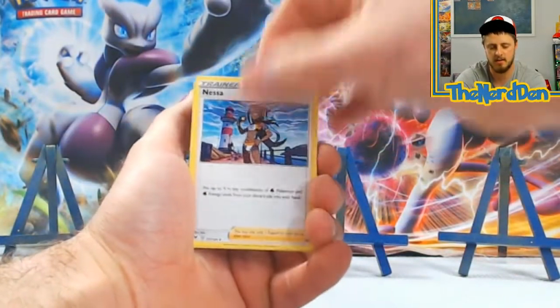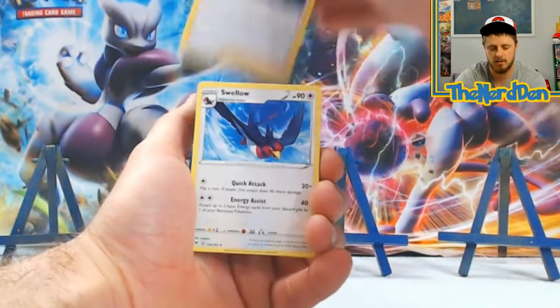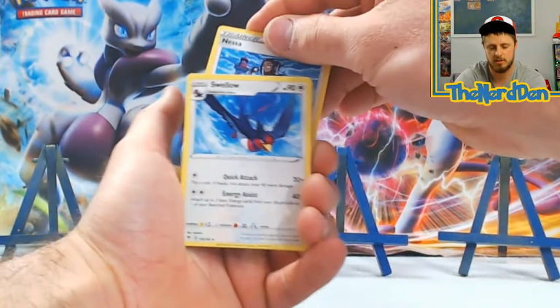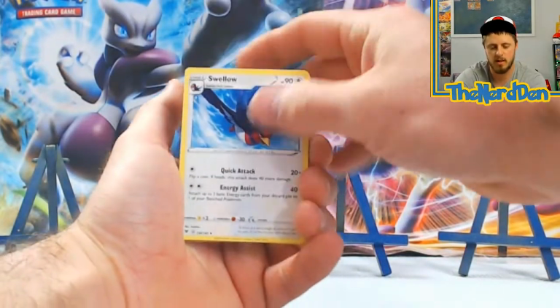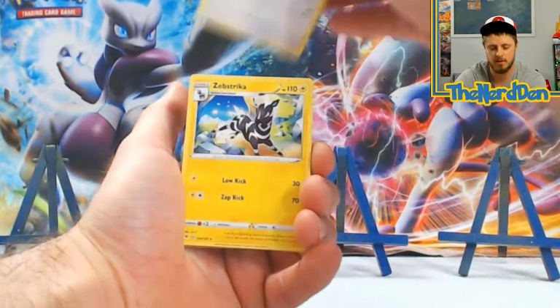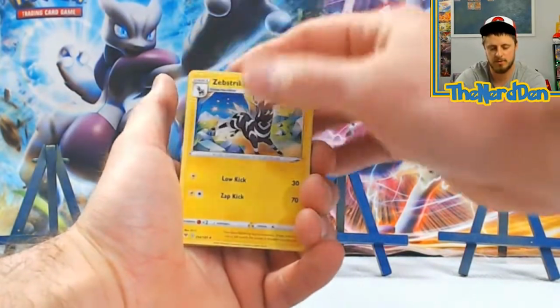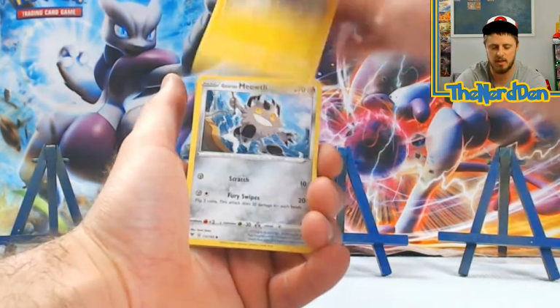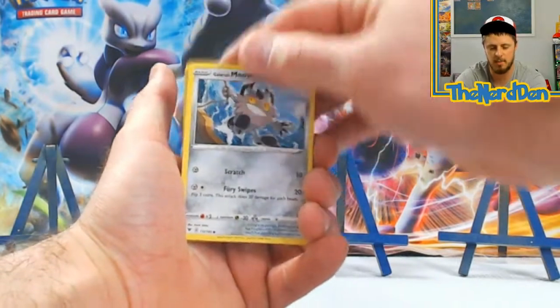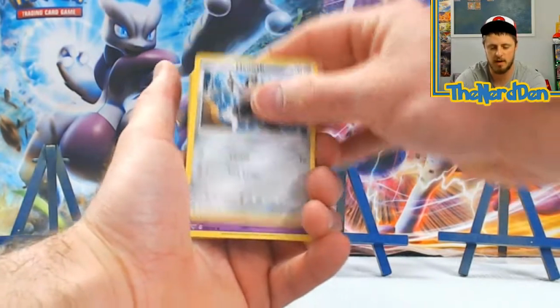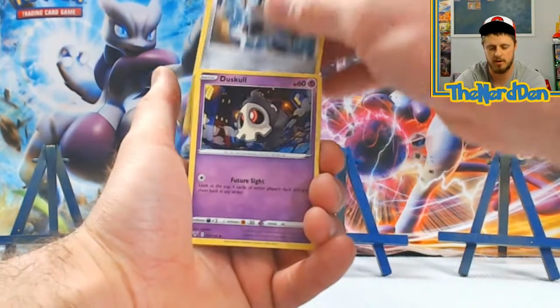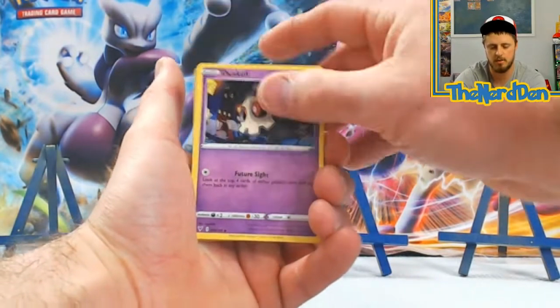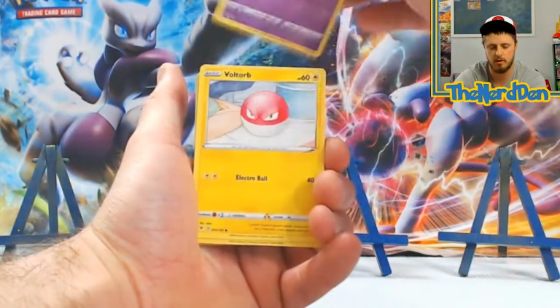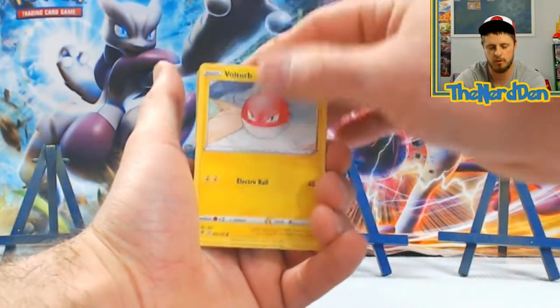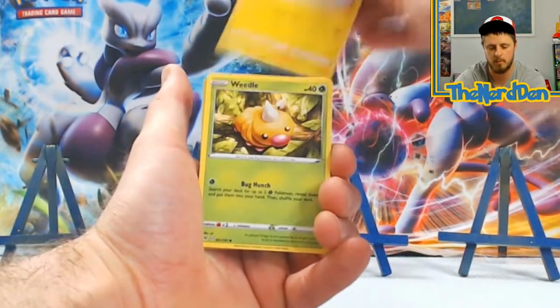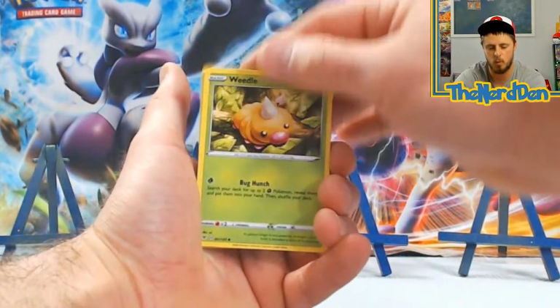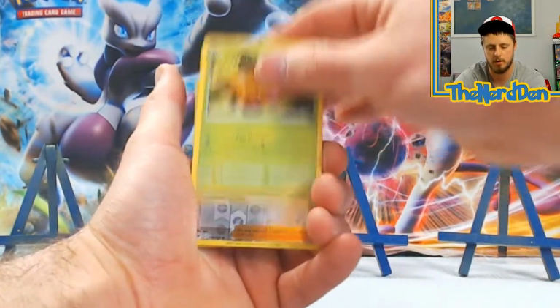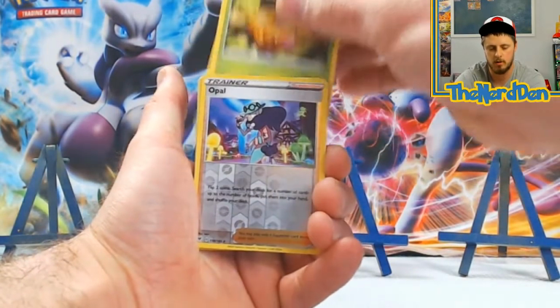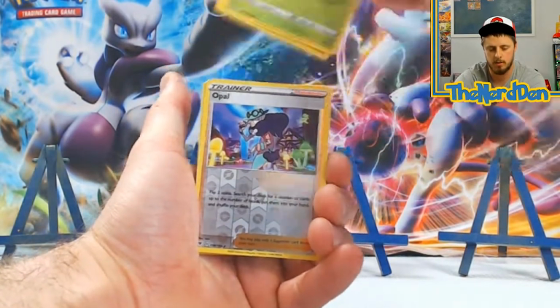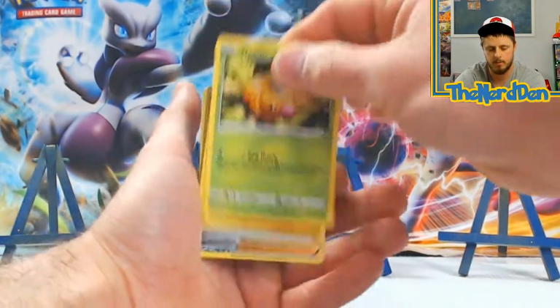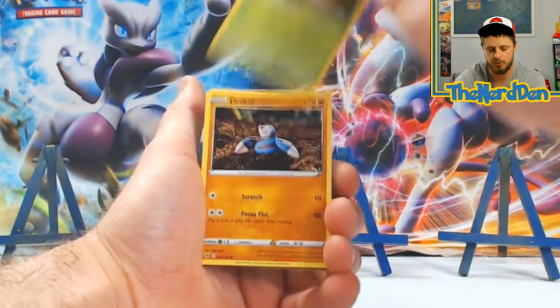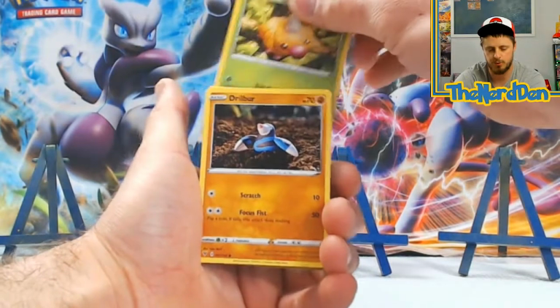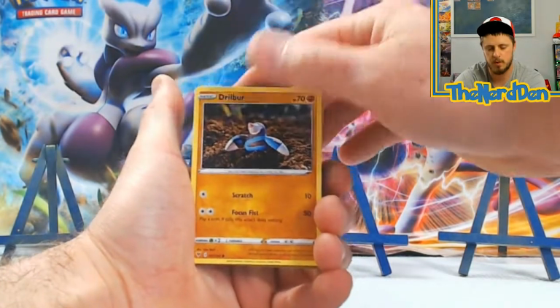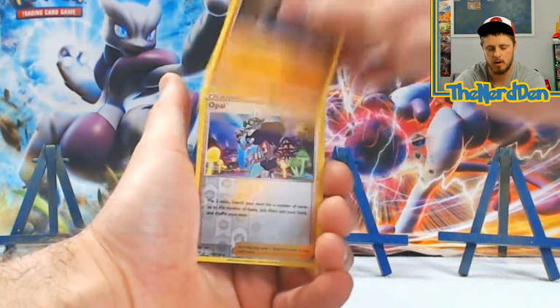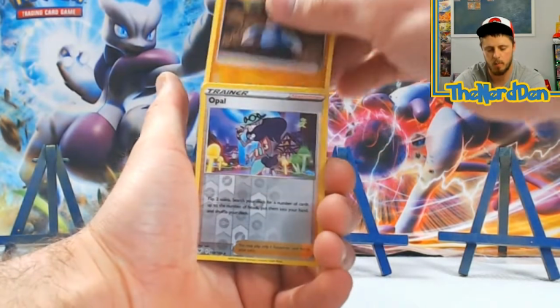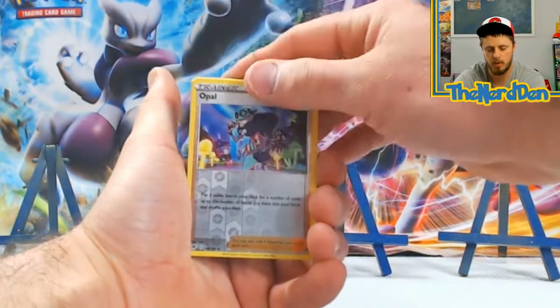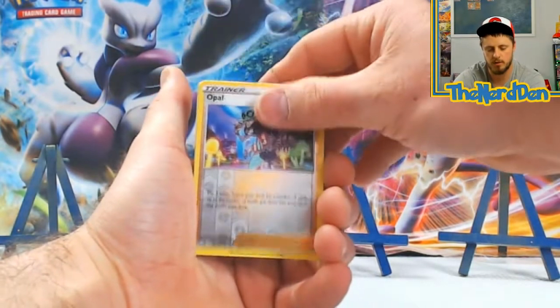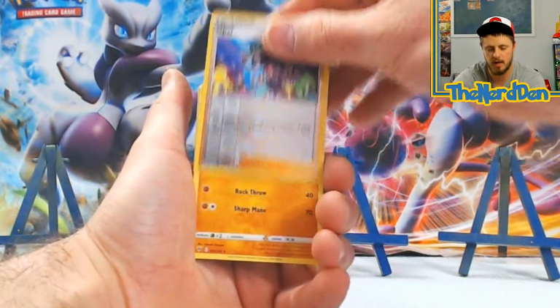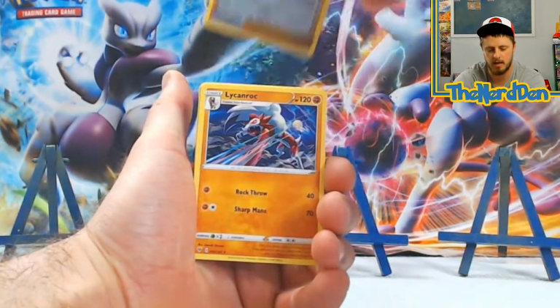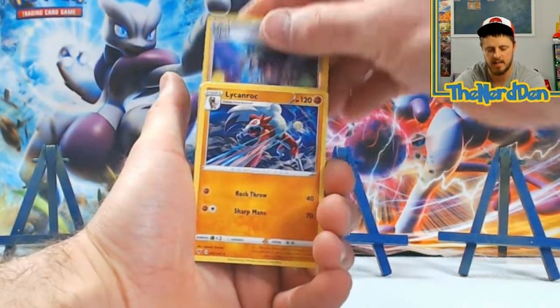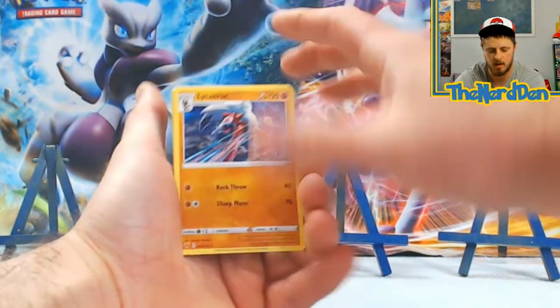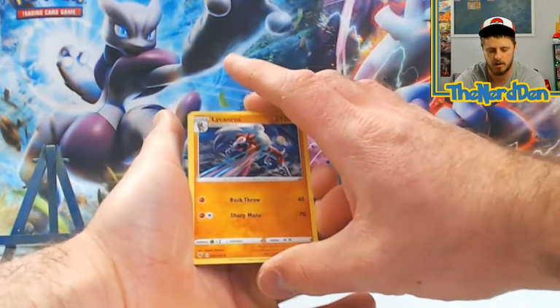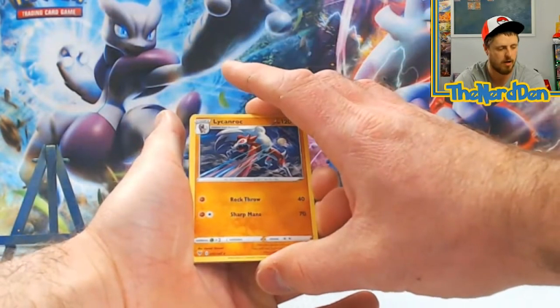It is just not being friendly to us today — the pulls on these boxes are just horrible. From Vivid Voltage: Nessa, Swellow, Zebstrika, Meowth, Duskelops, Voltorb, Weedle, Drillbur, Opal — into a Lycanroc, Non-Holo.